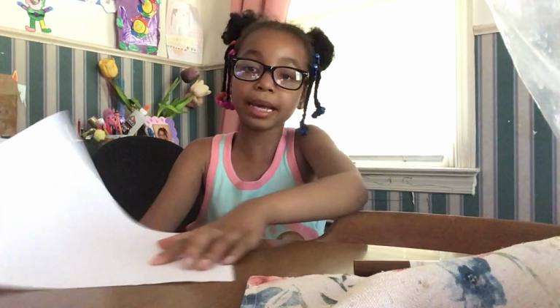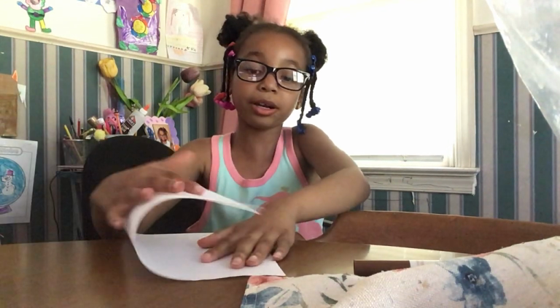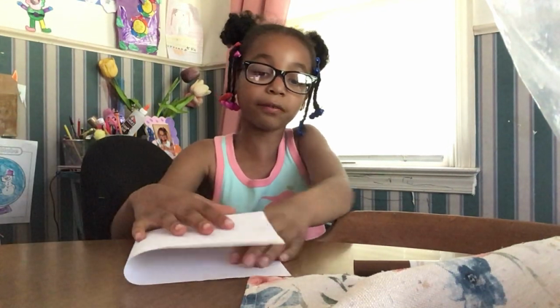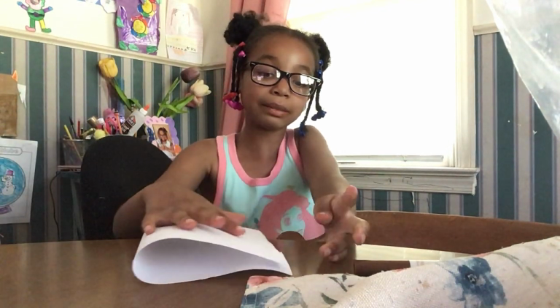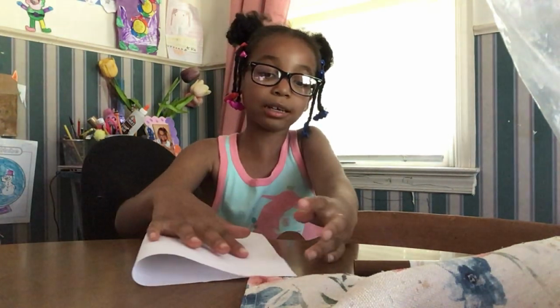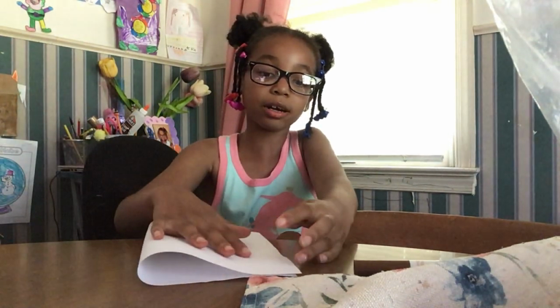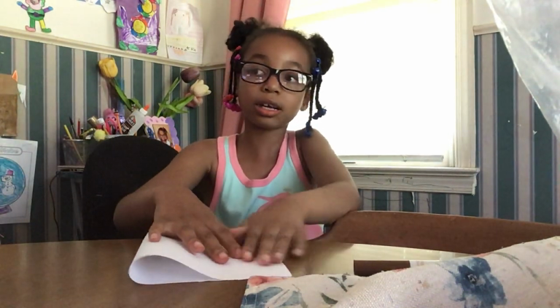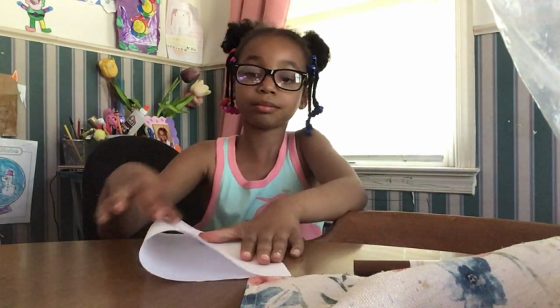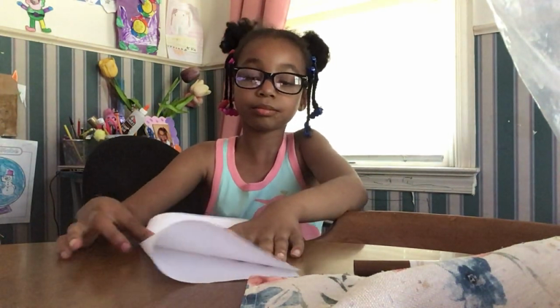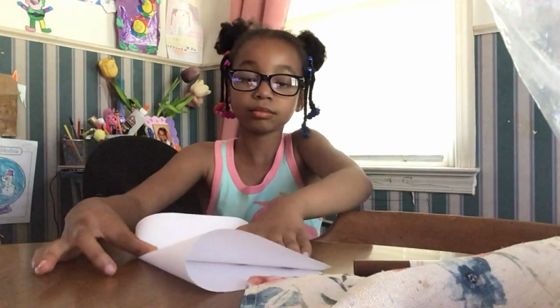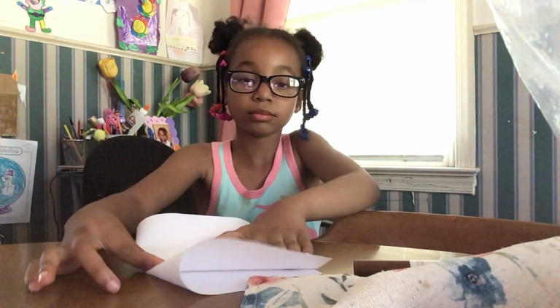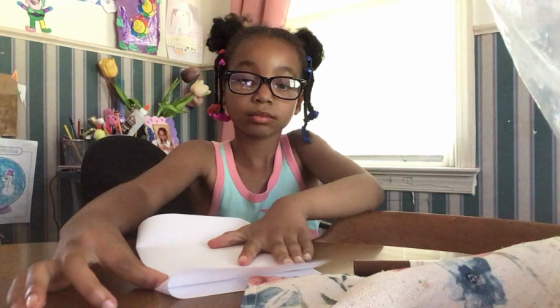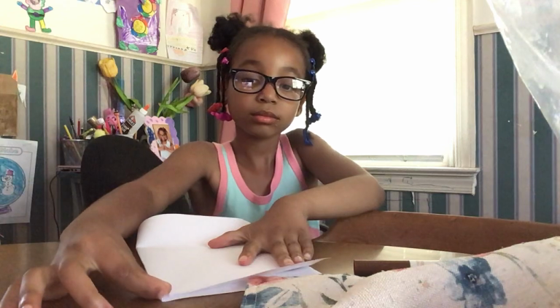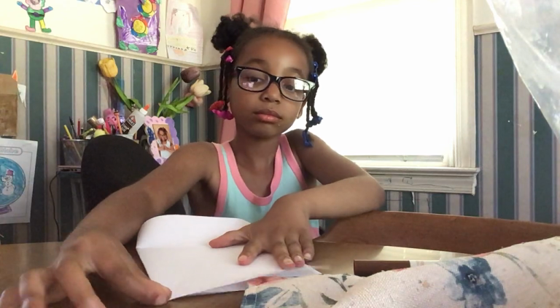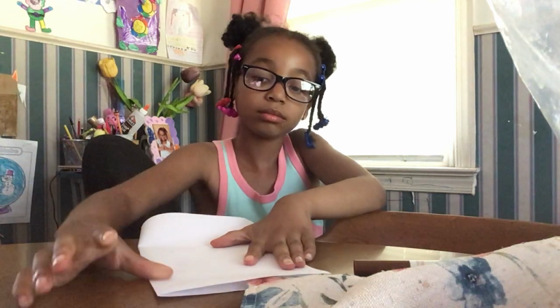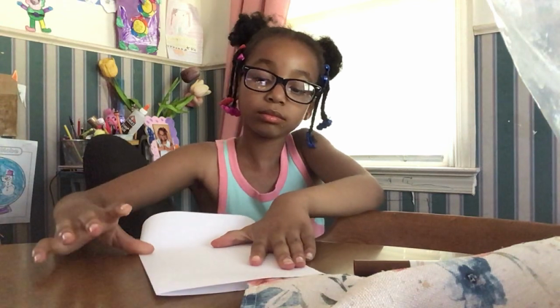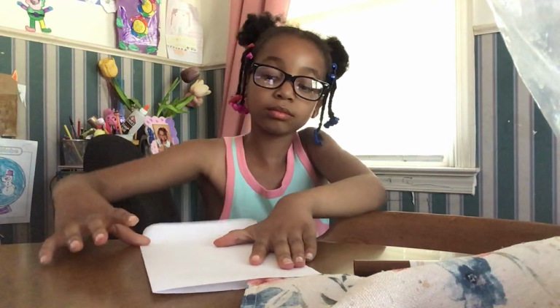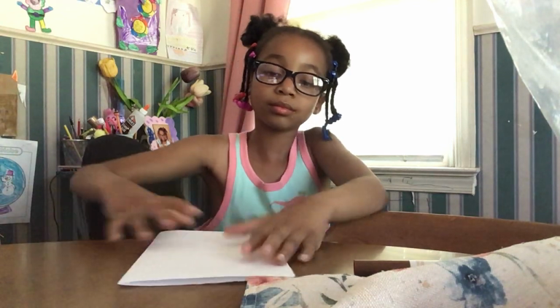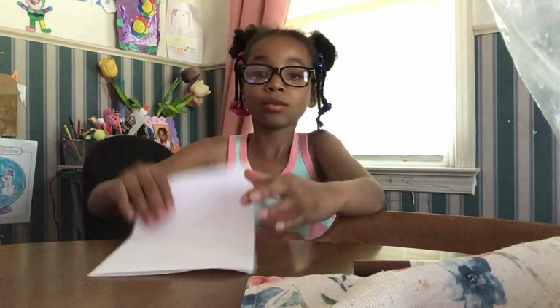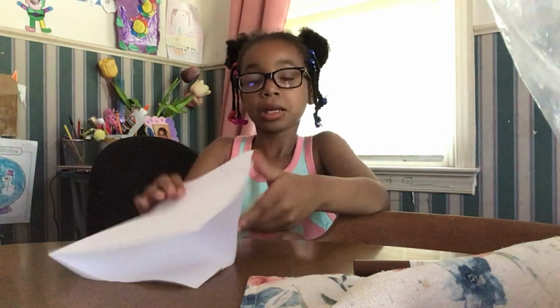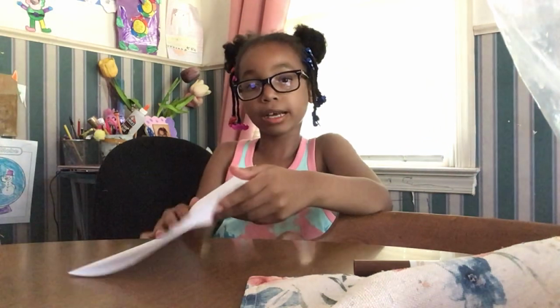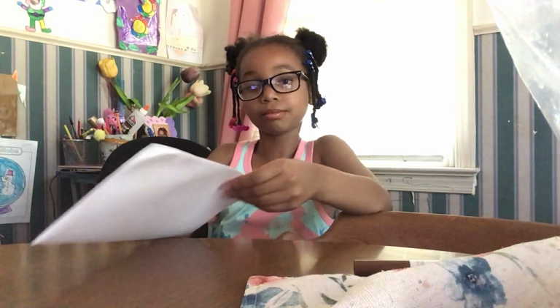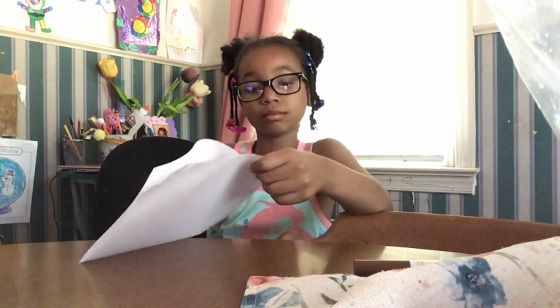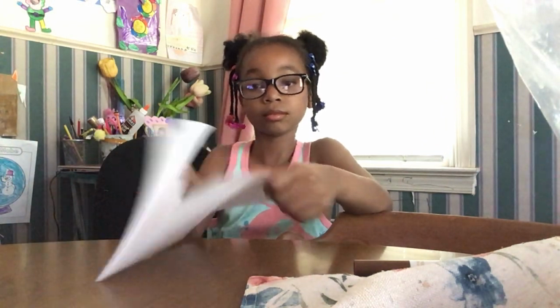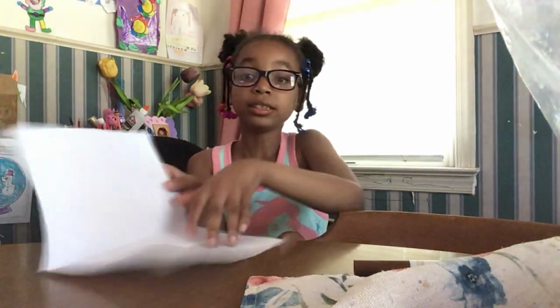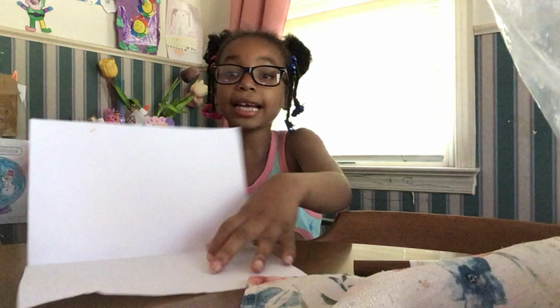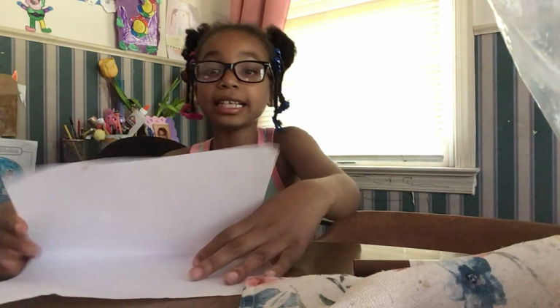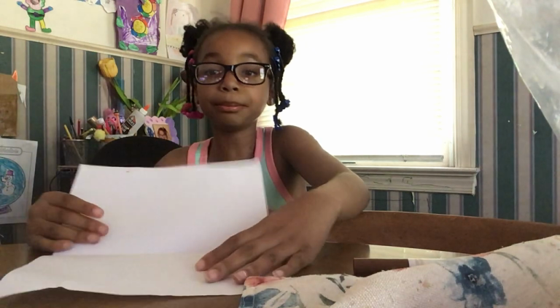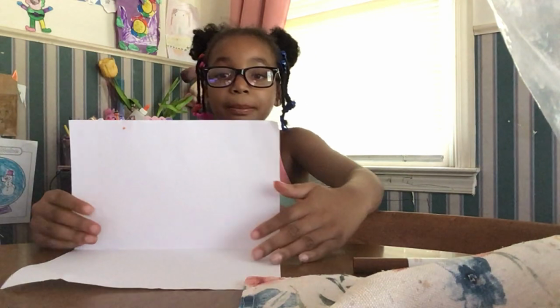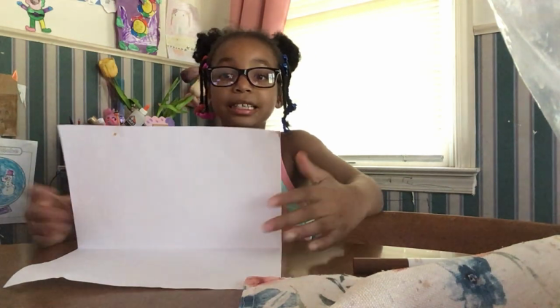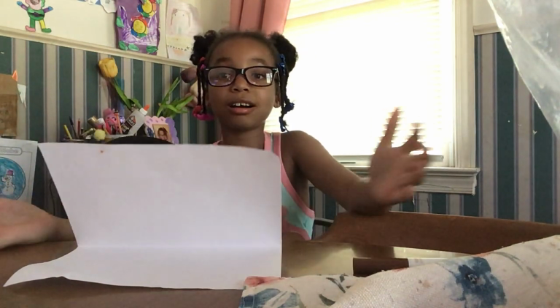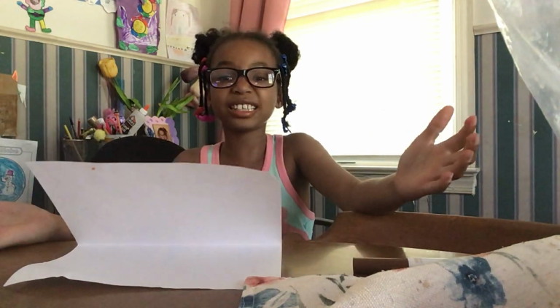You're going to fold it like a card. Okay, you guys see that? Your computer base is all nice.